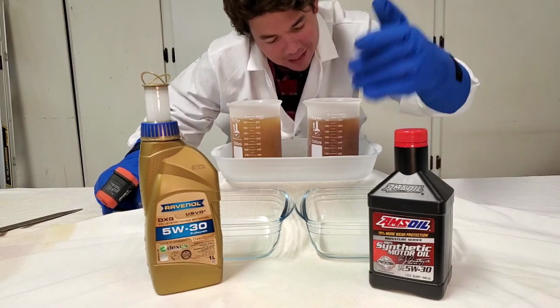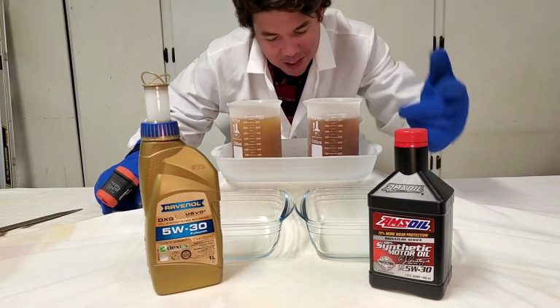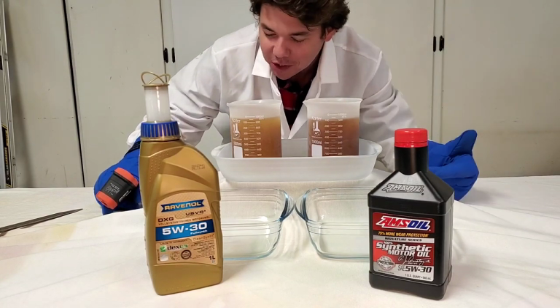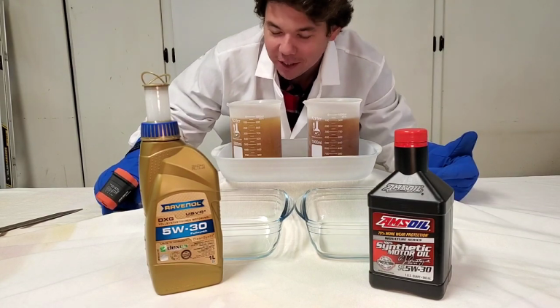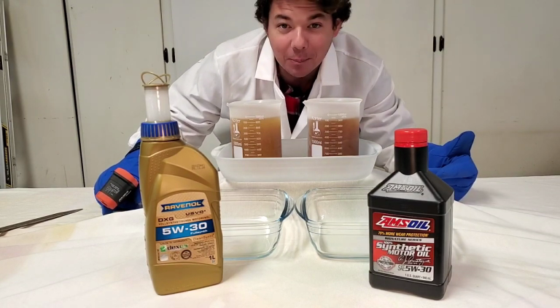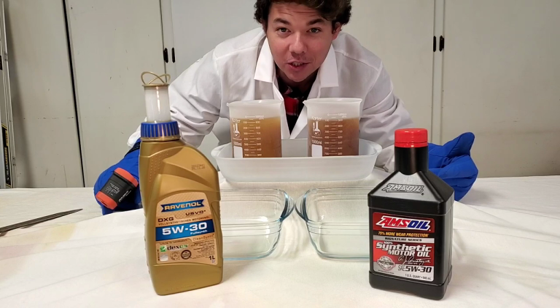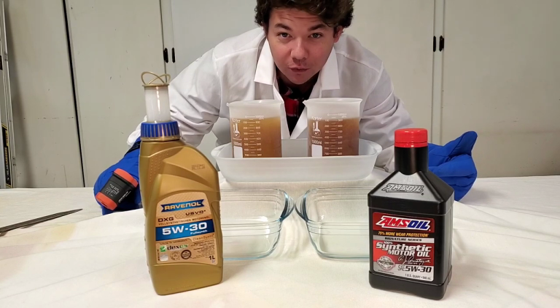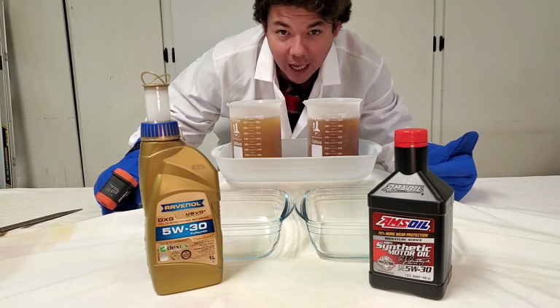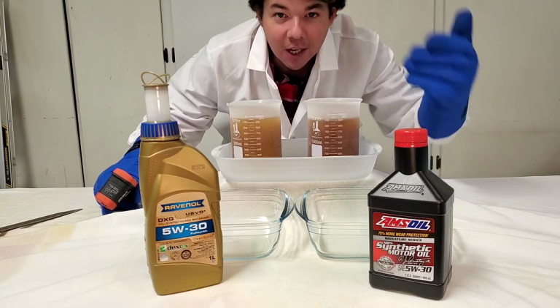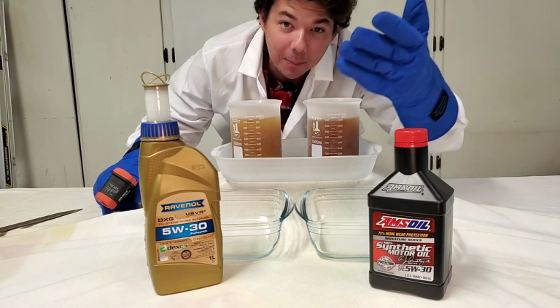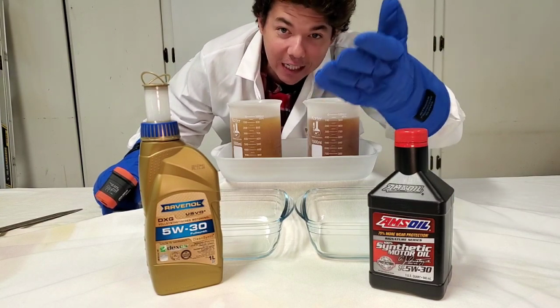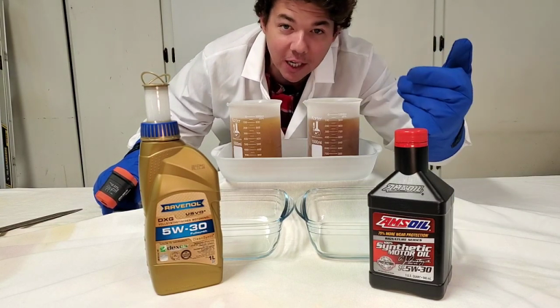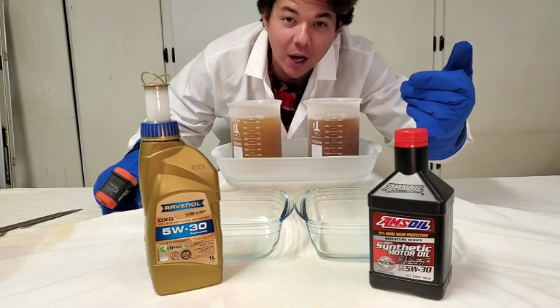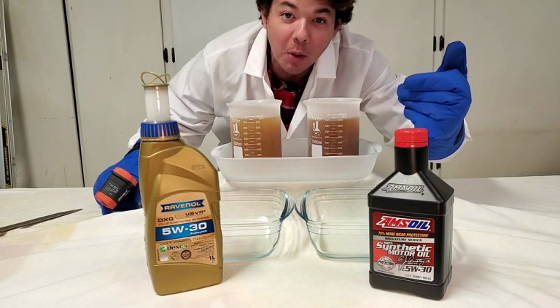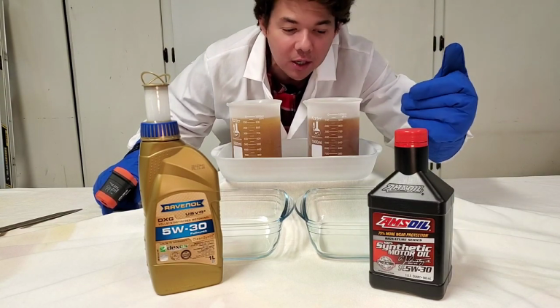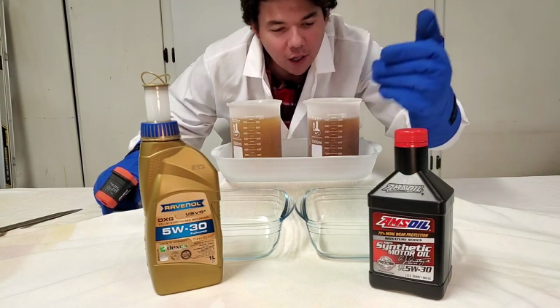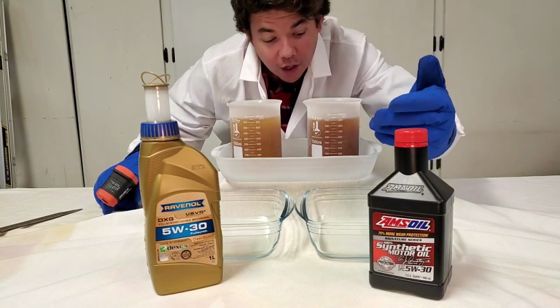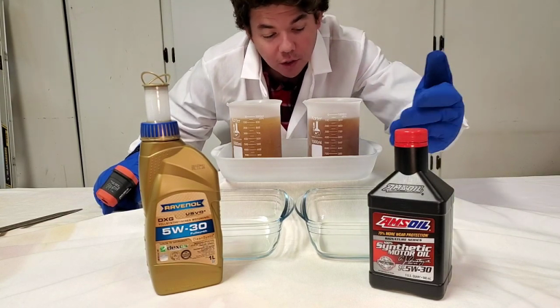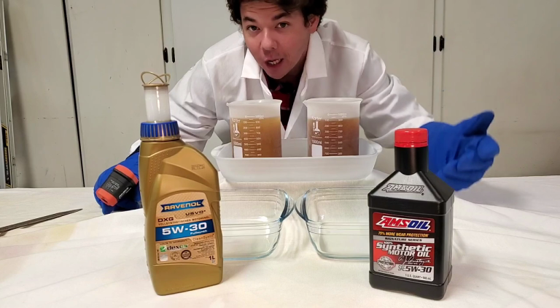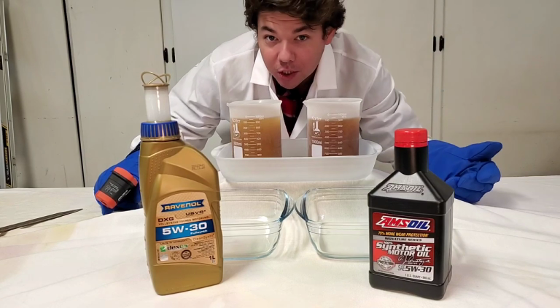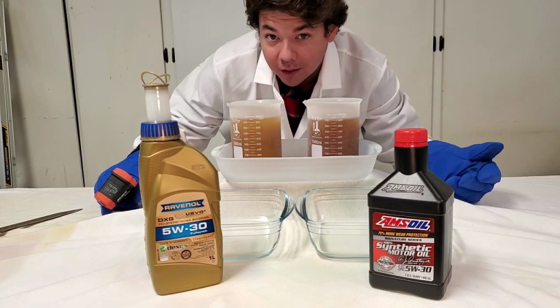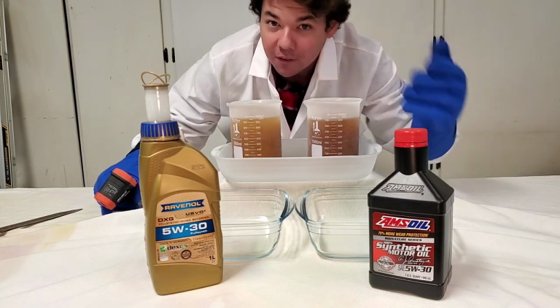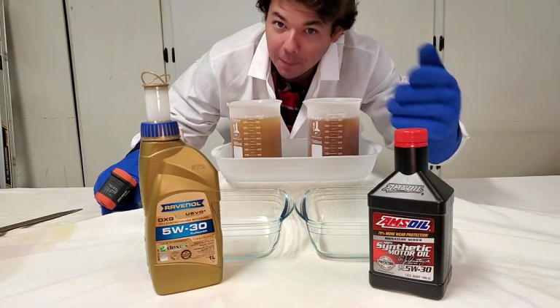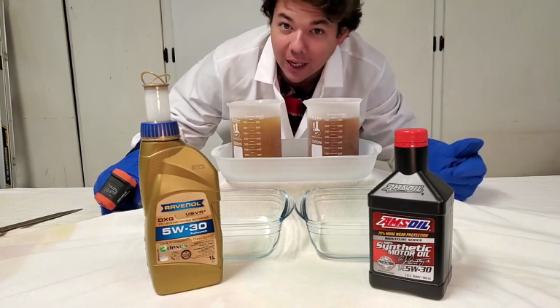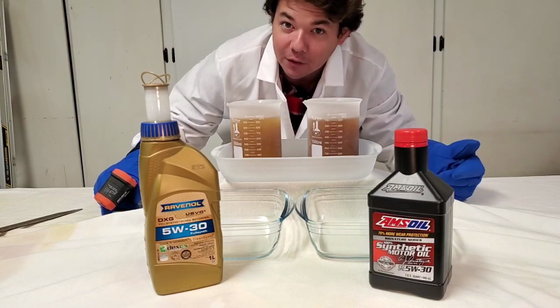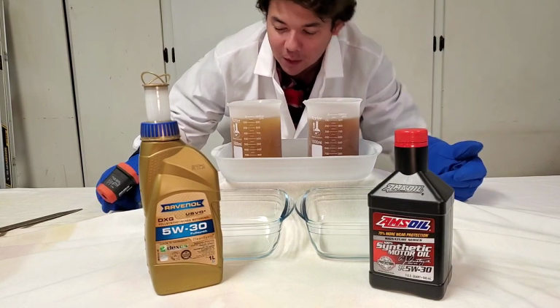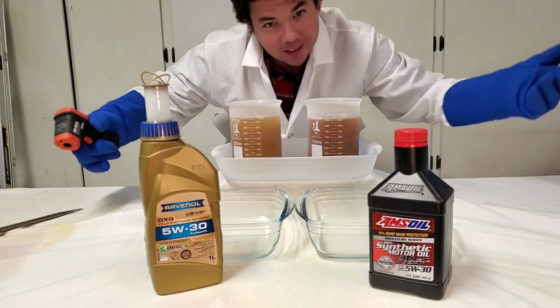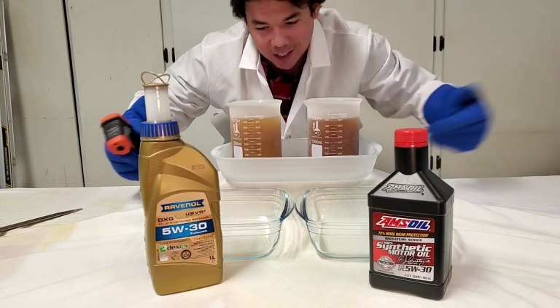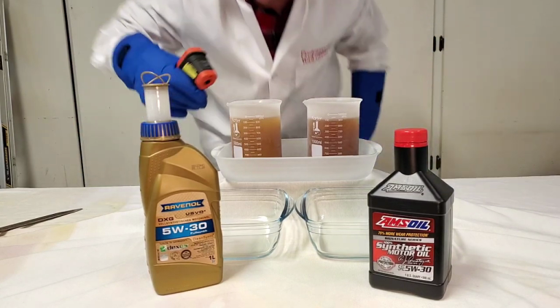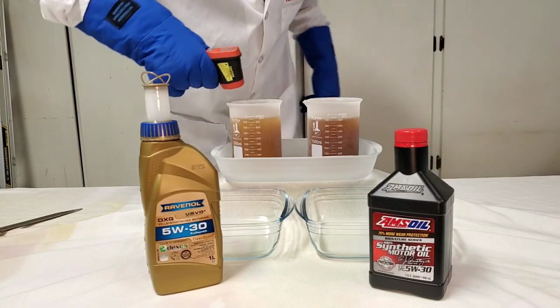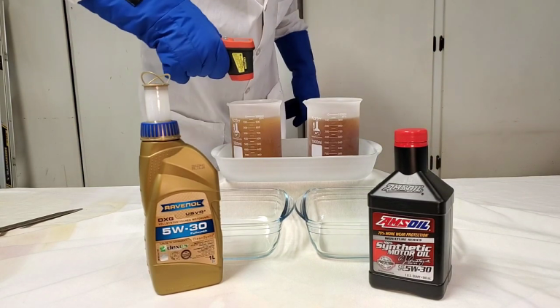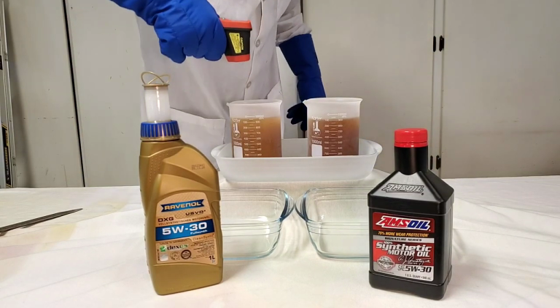This test right here represents a cold flow test. Up to 80% of the wear on a motor occurs during that cold start. Very important to have it flow. Let's kick off the test. Here we go.